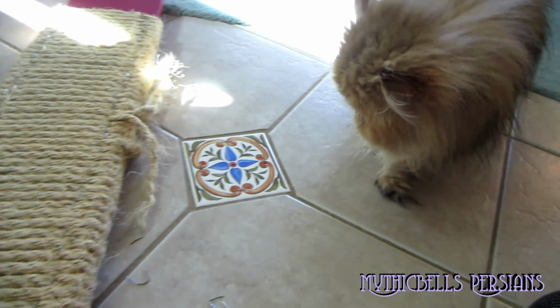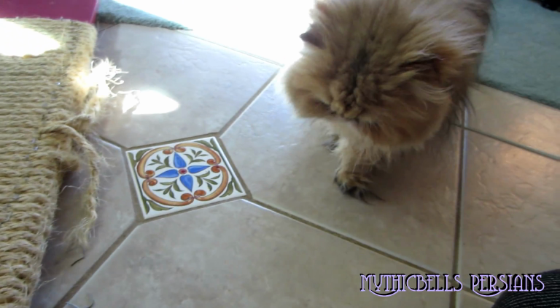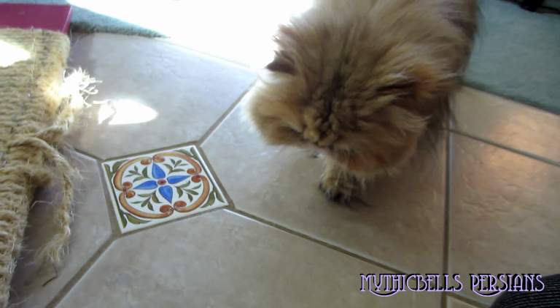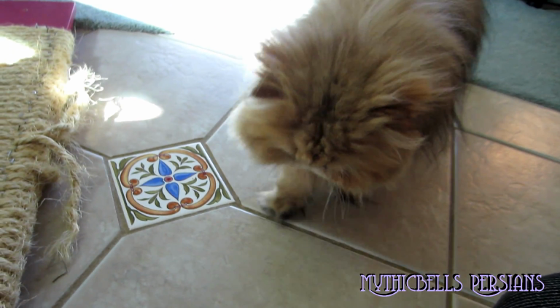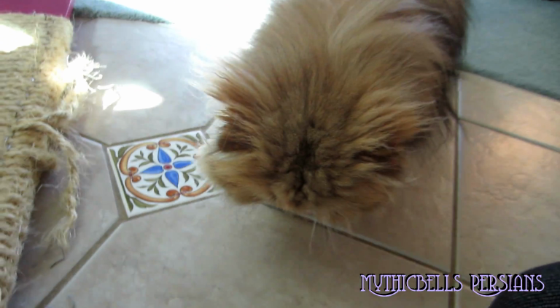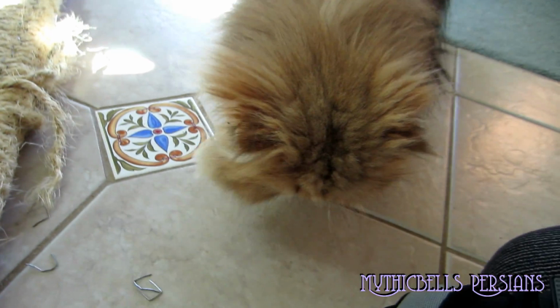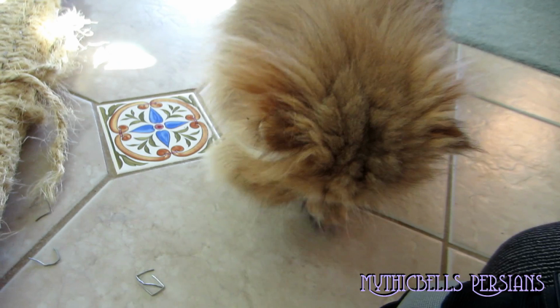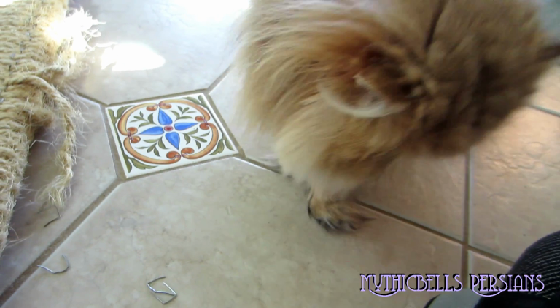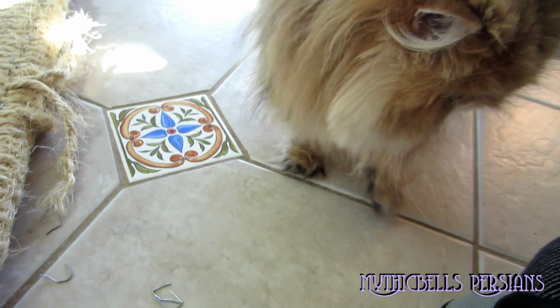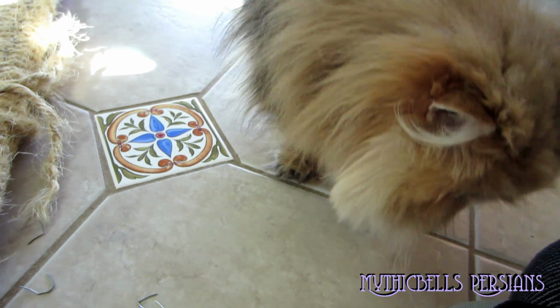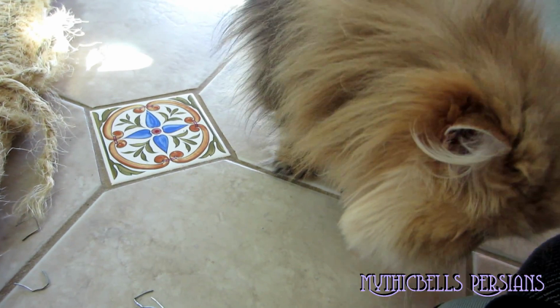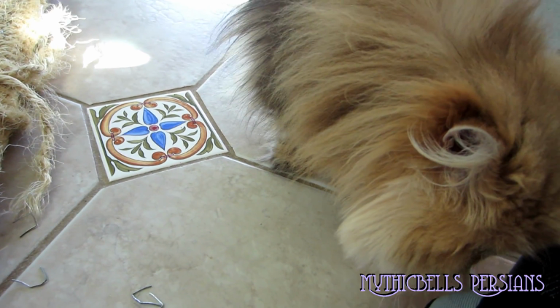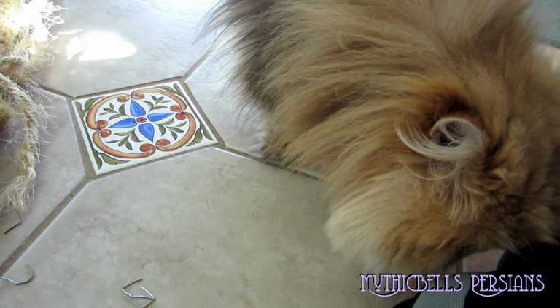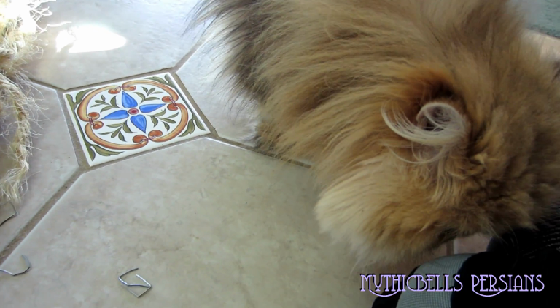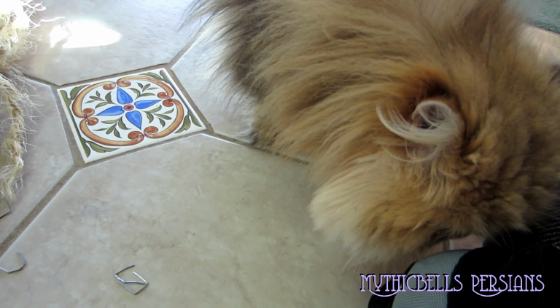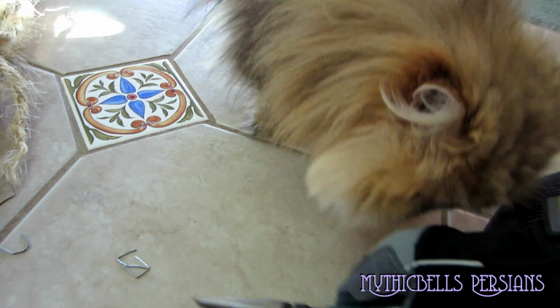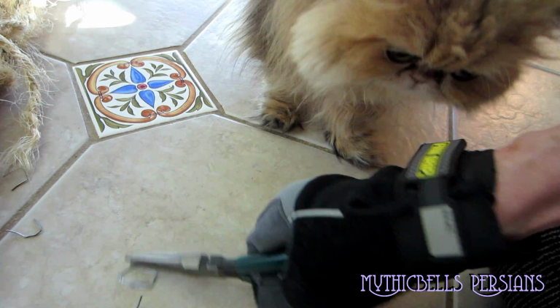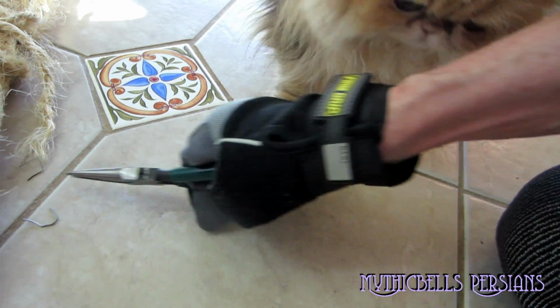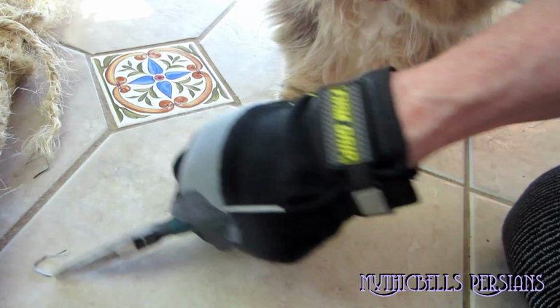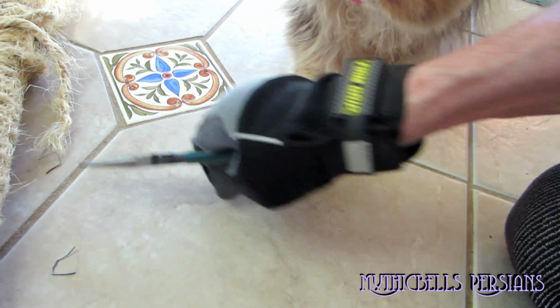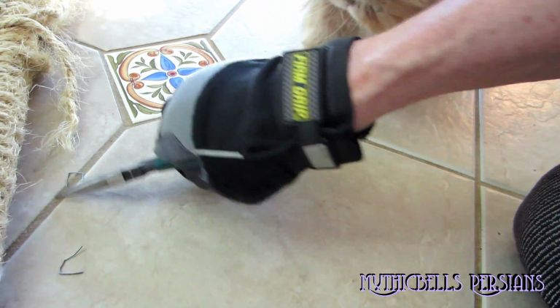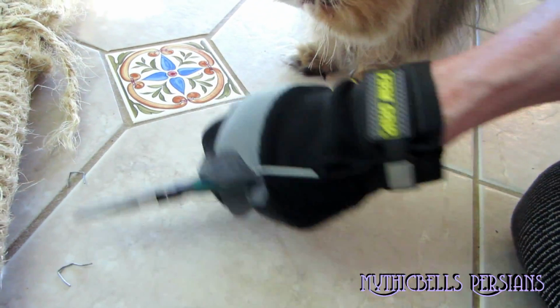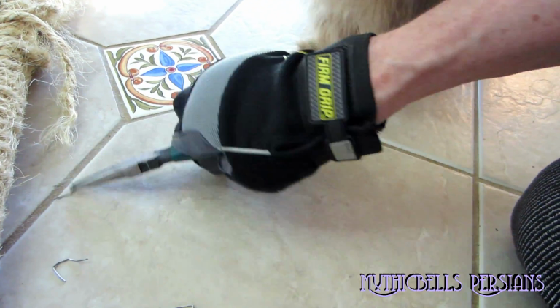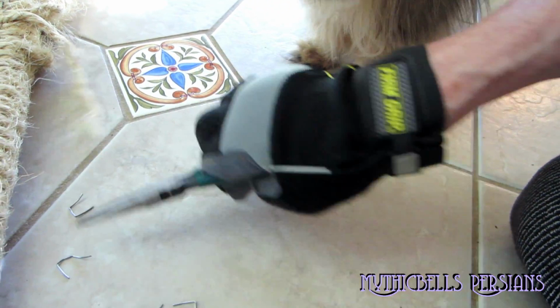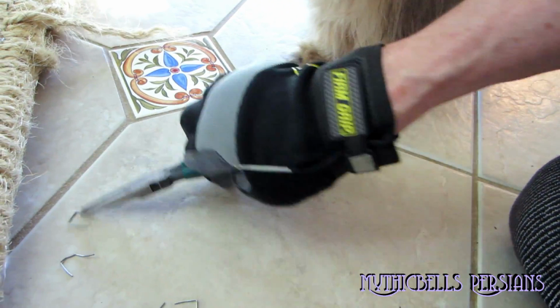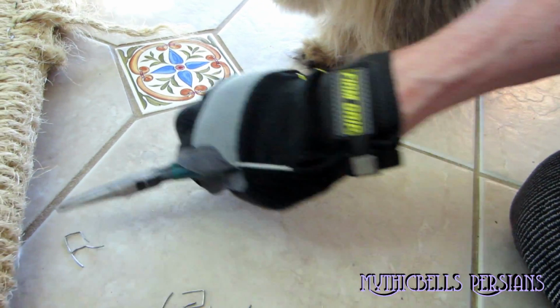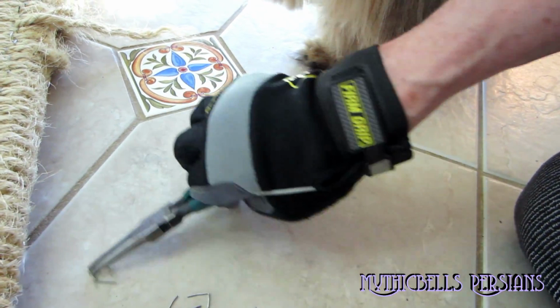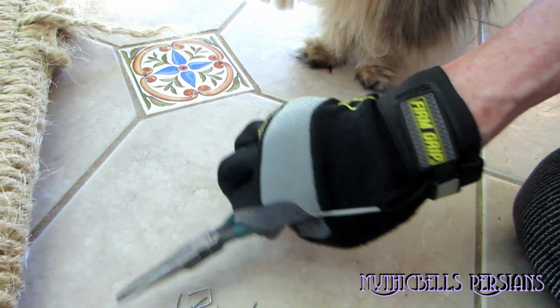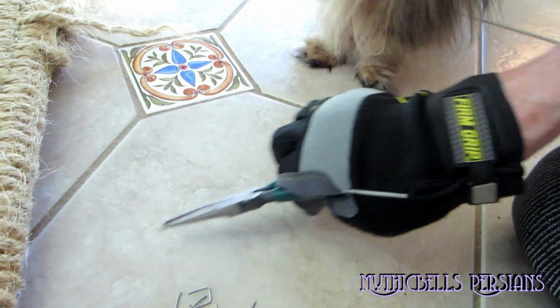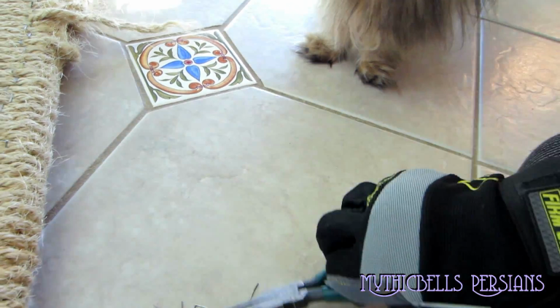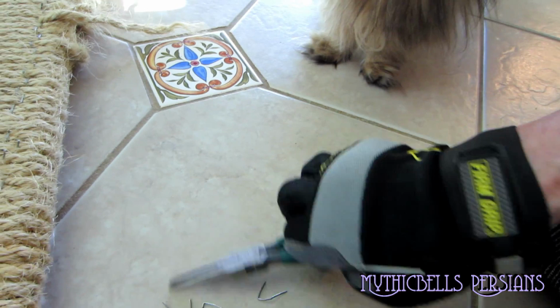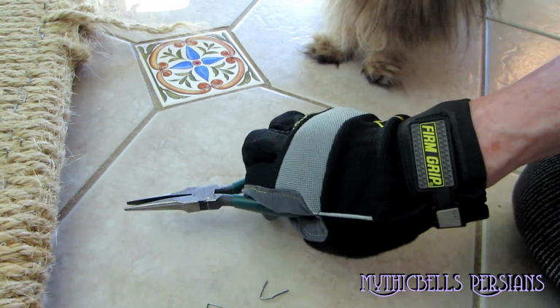I forgot about her fetish — paperclip fetish. These staples are an awful lot like paperclips, but I'm sorry, you can't play with them. Don't worry, I'll go get you a paperclip.